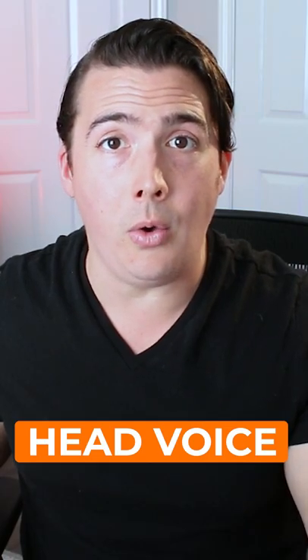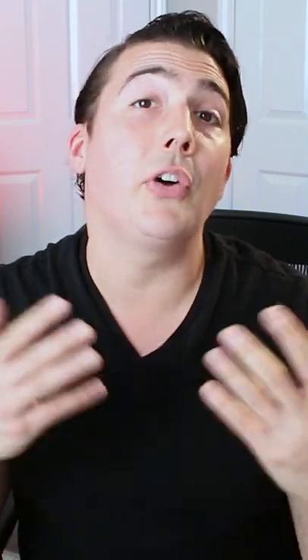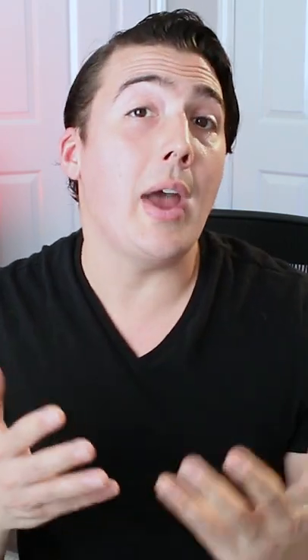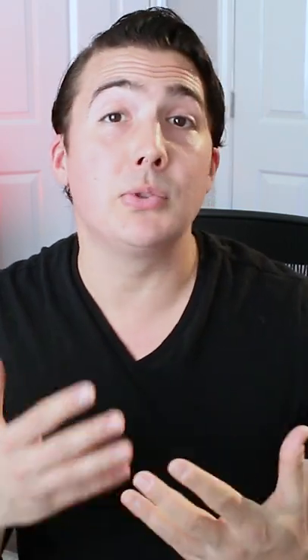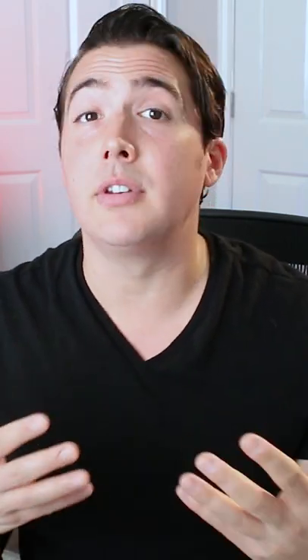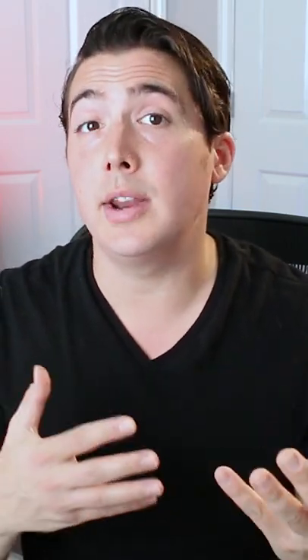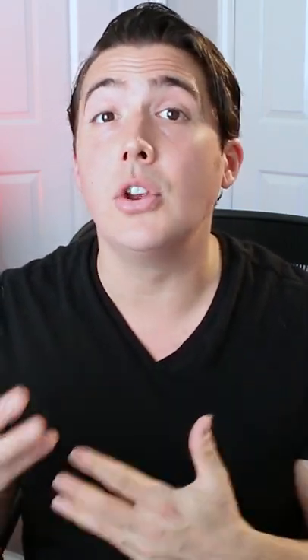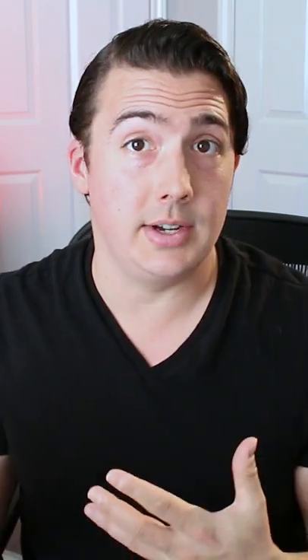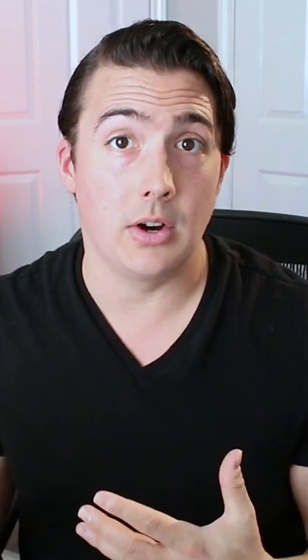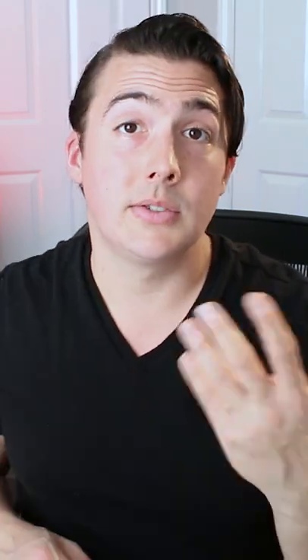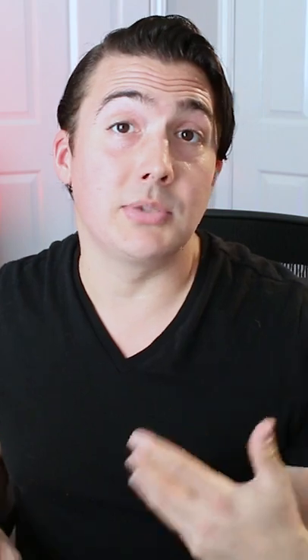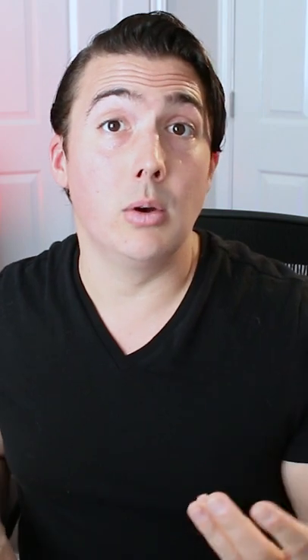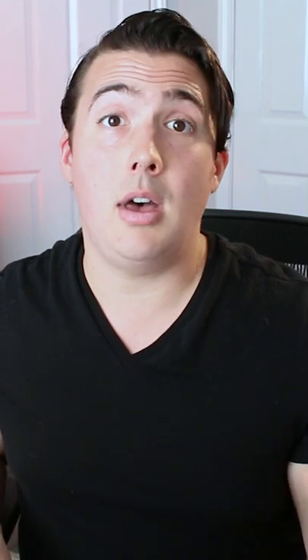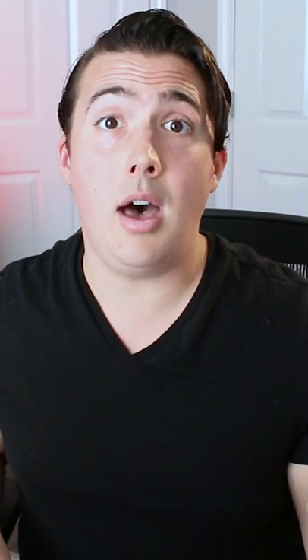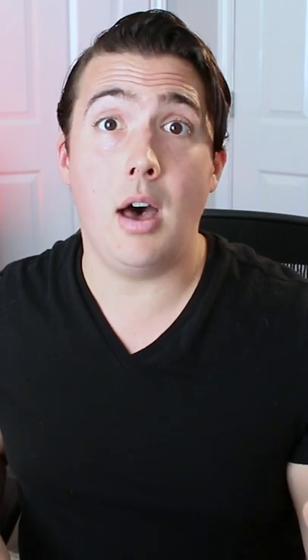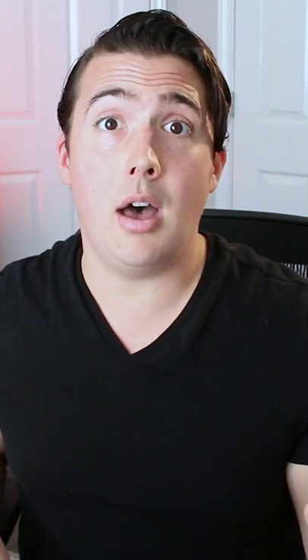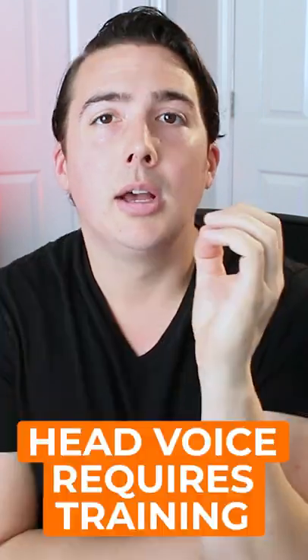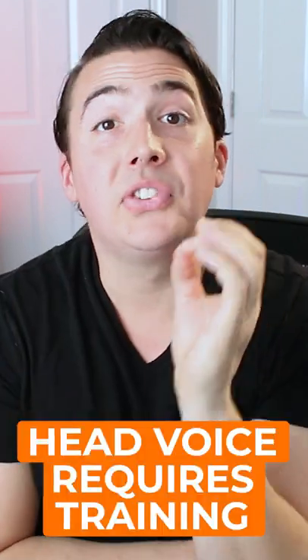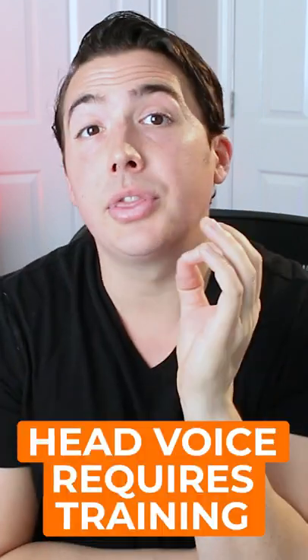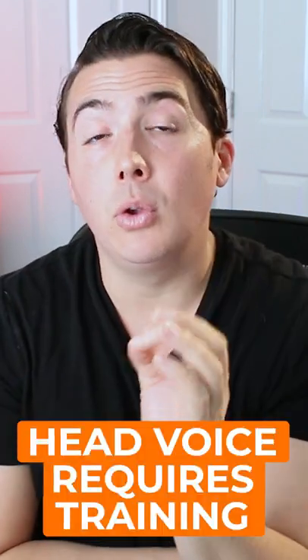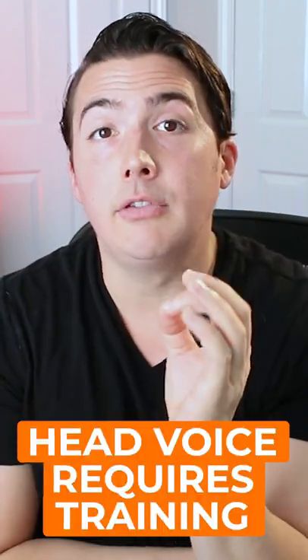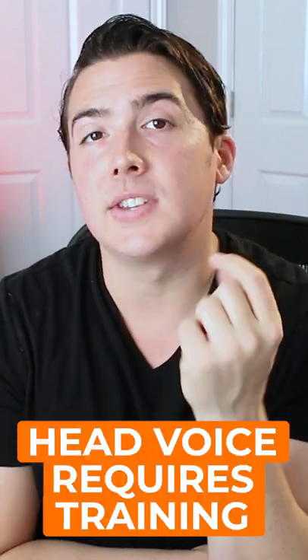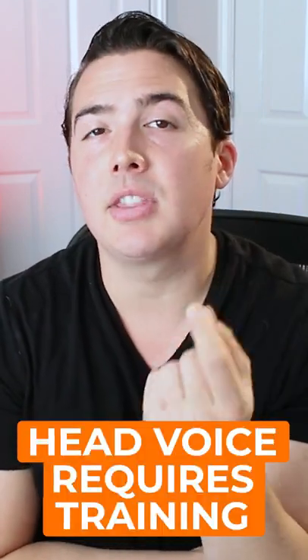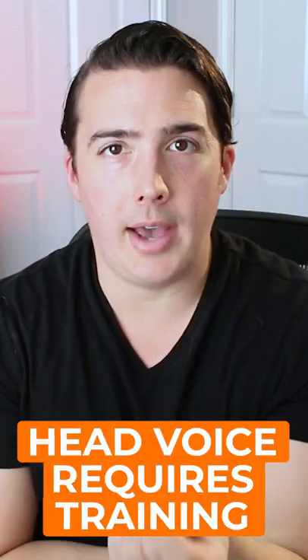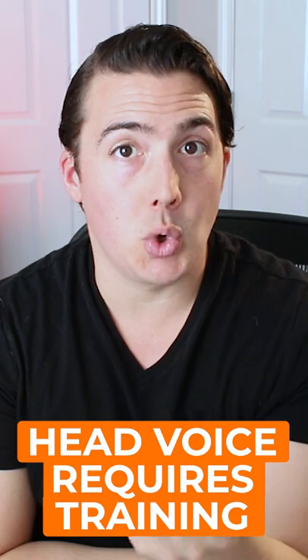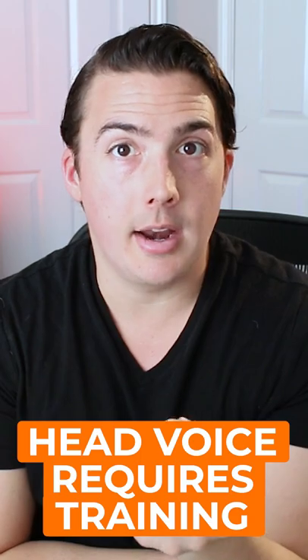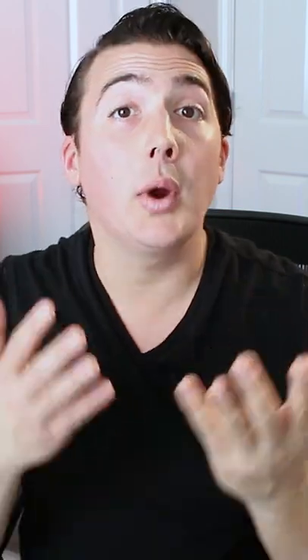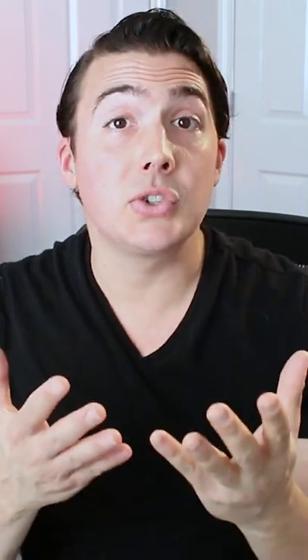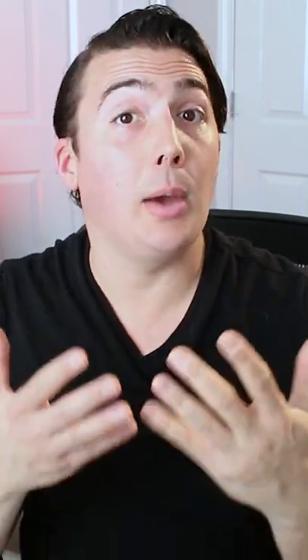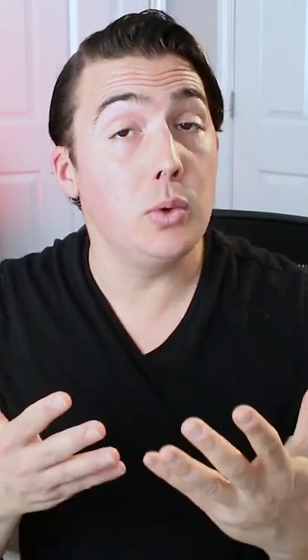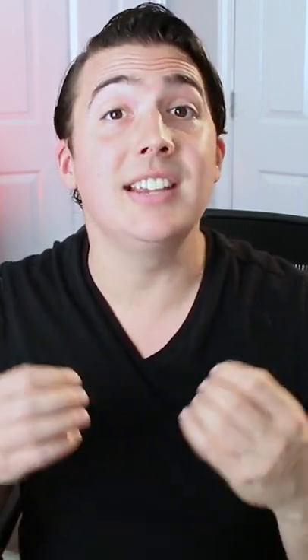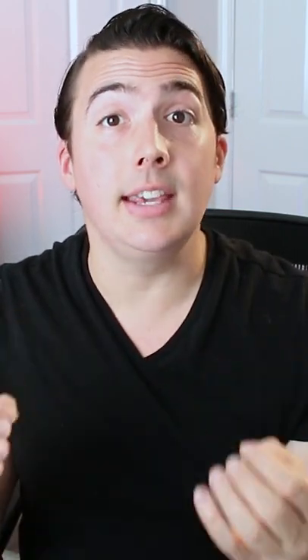Falsetto happens in both trained and untrained singers, sometimes like a yodel. But singing with a full head voice is something that you have to train. A great exercise to help you do that is 'gi'.